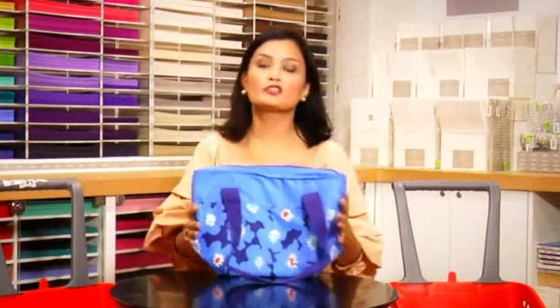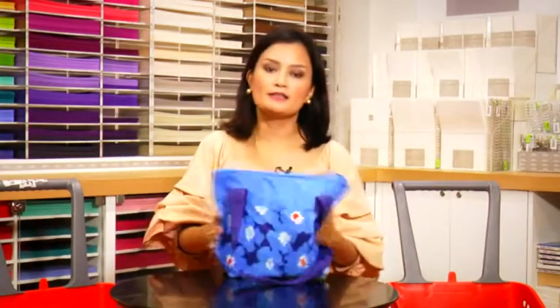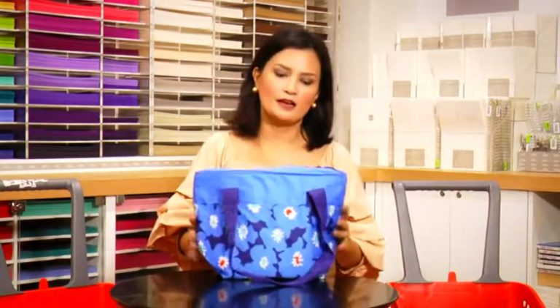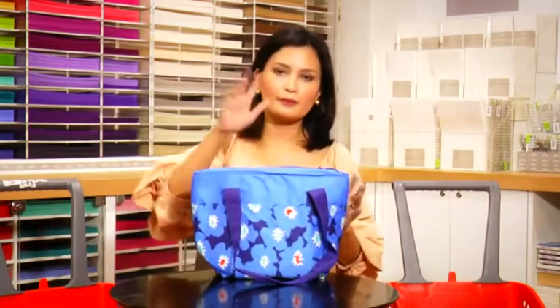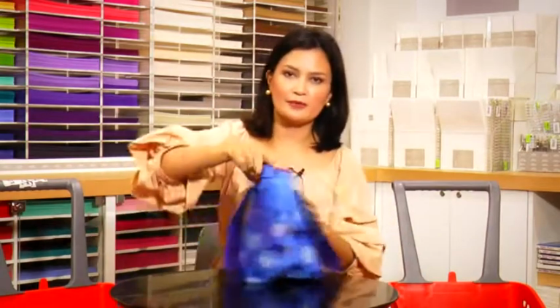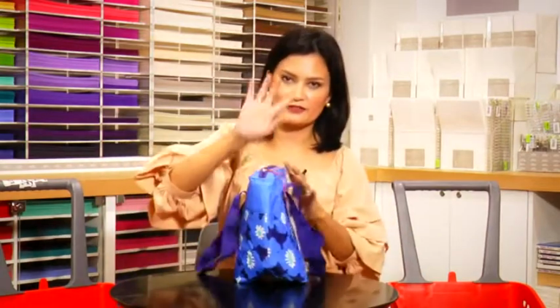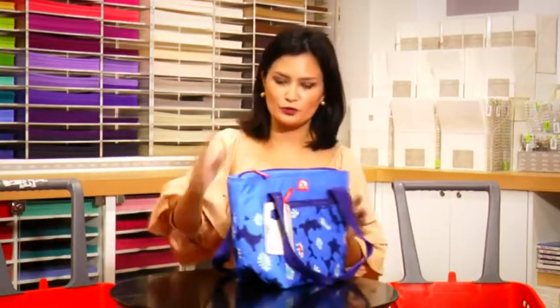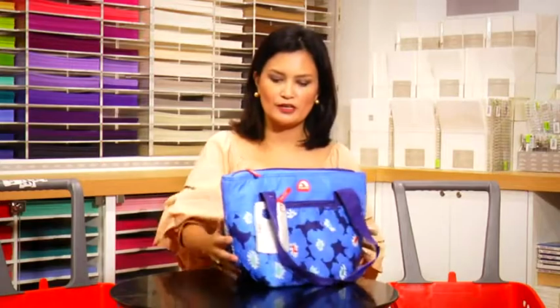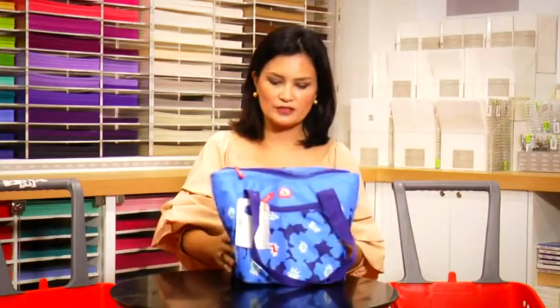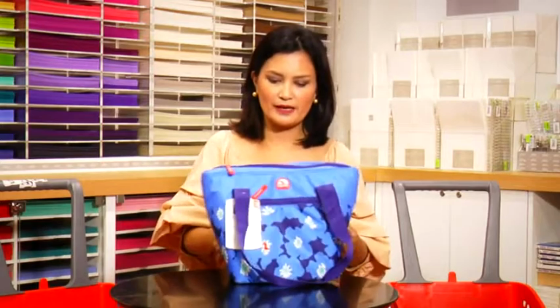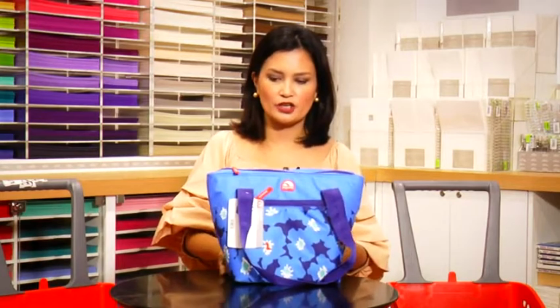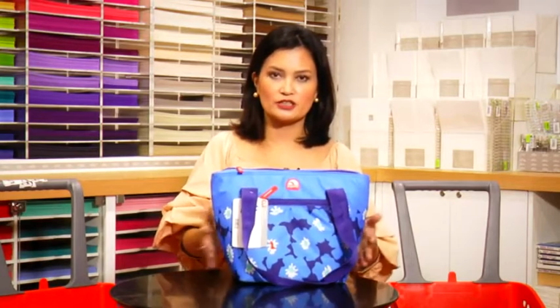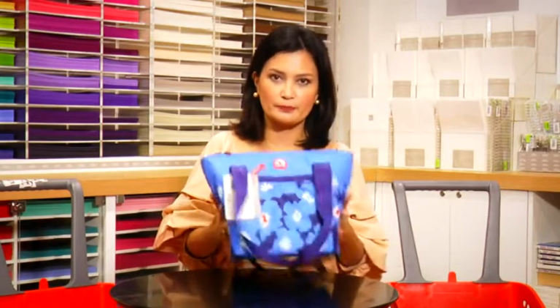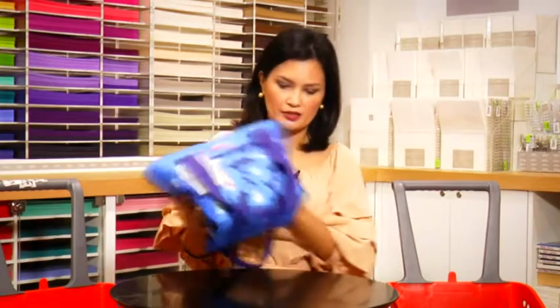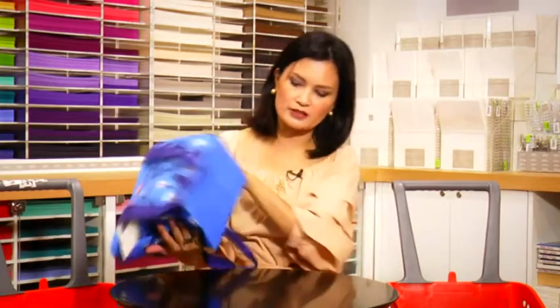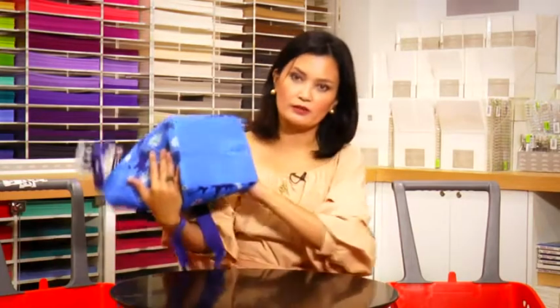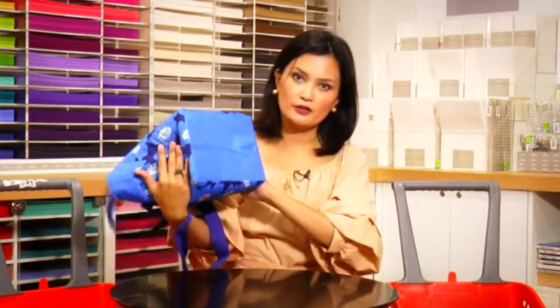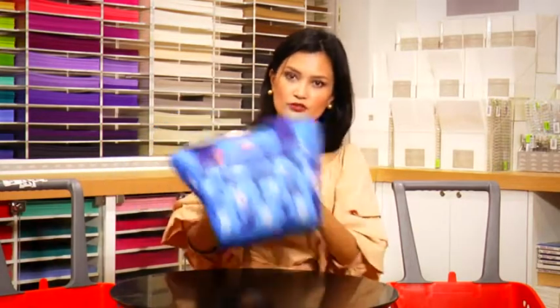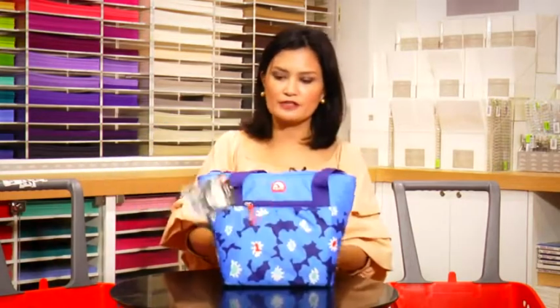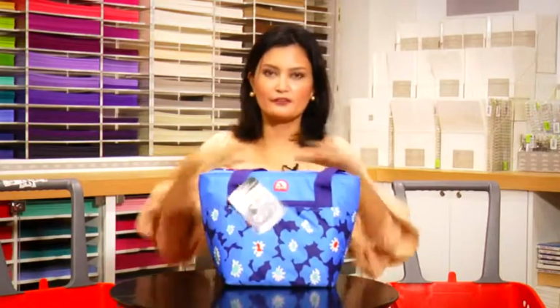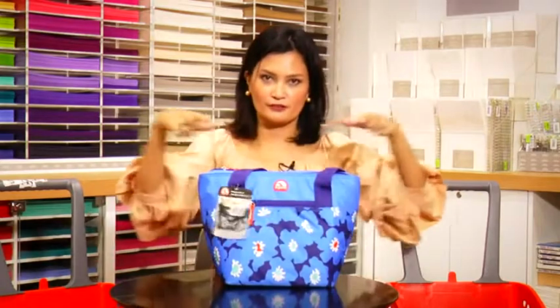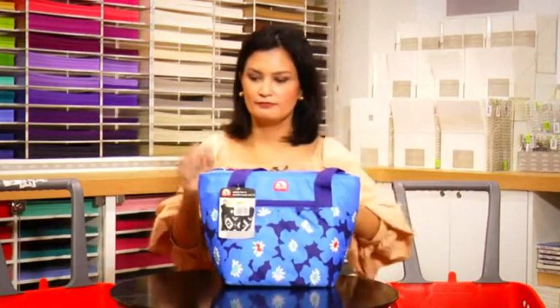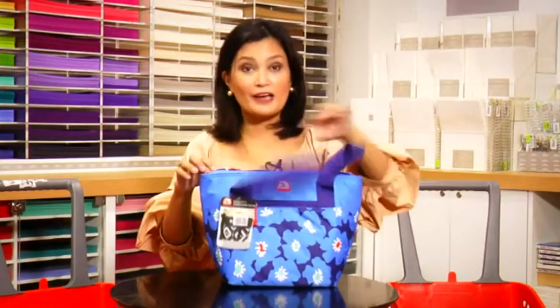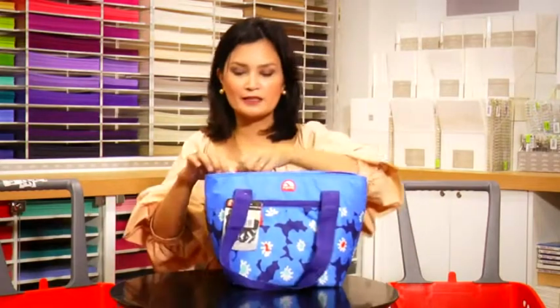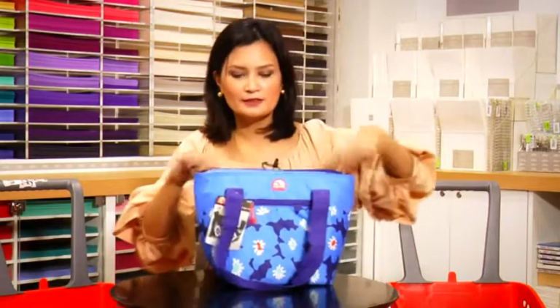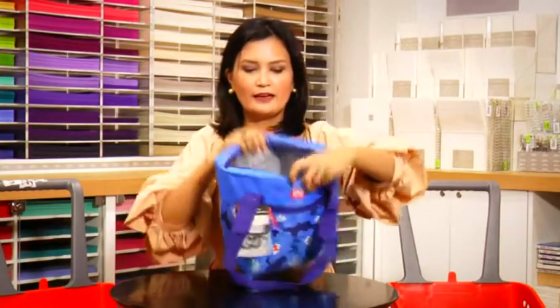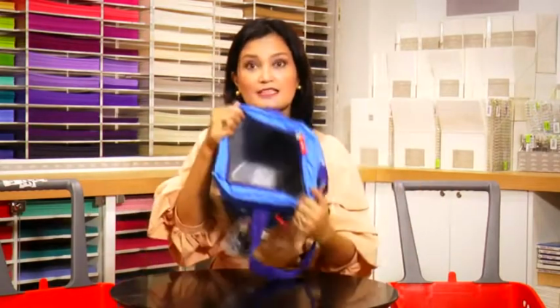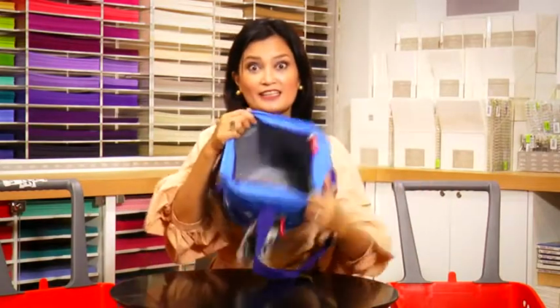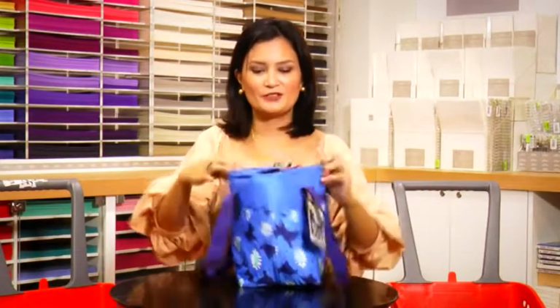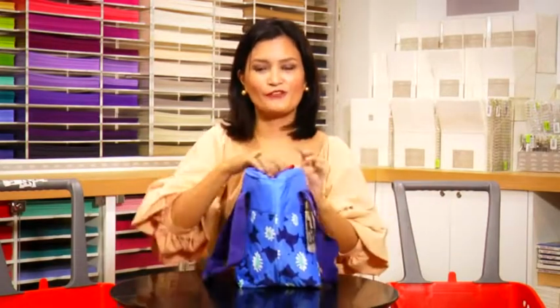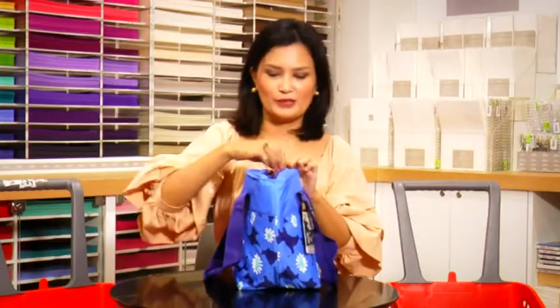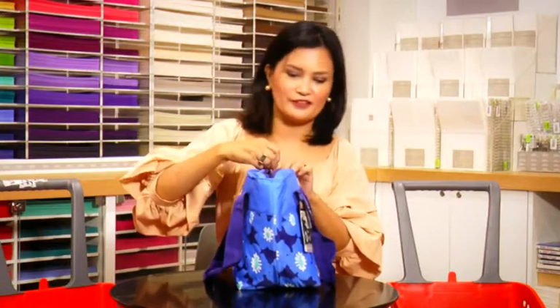A lunchbox — I'm still looking for two more. This one is for my eldest daughter. She likes a big lunchbox with a huge surface area for her rice meal, and it's insulated, so it's perfect. We love this.